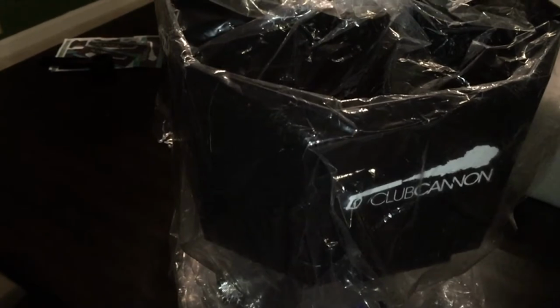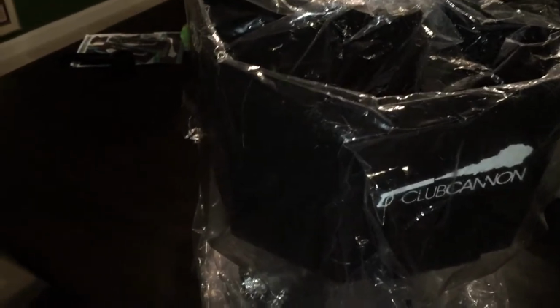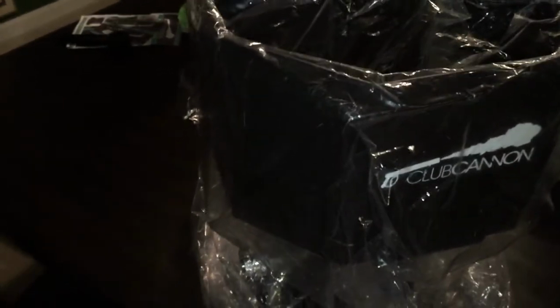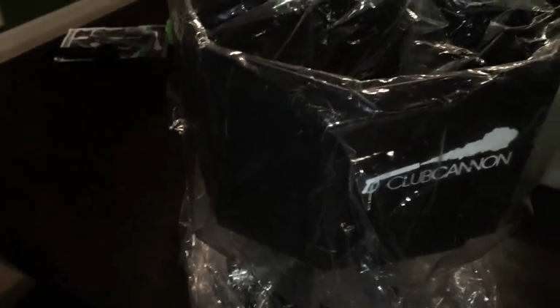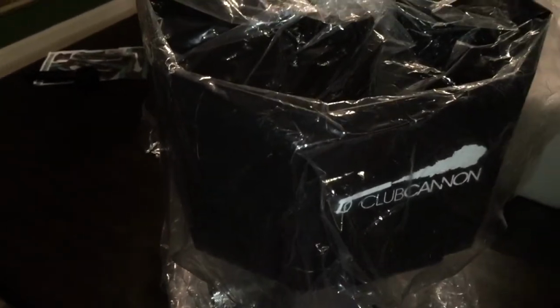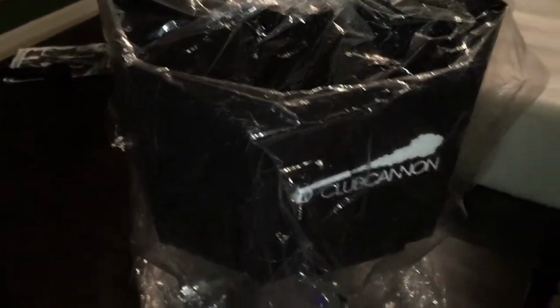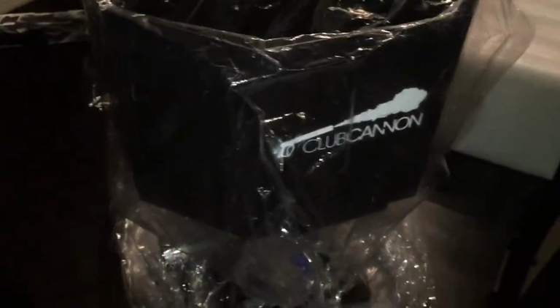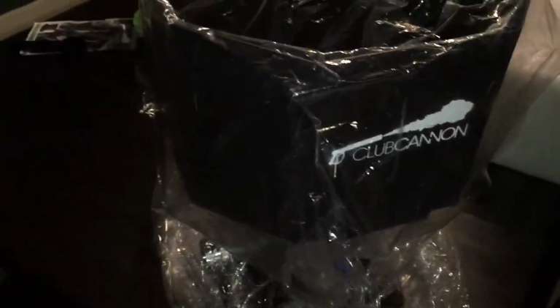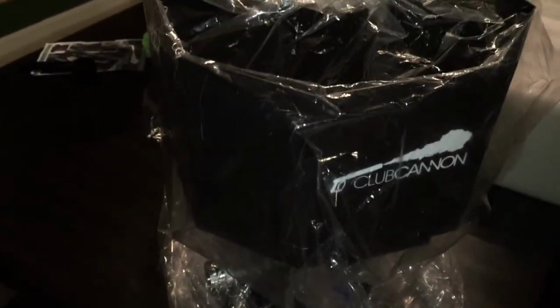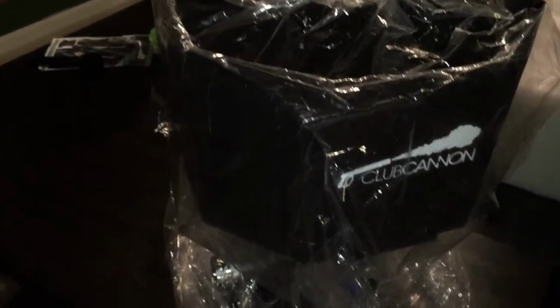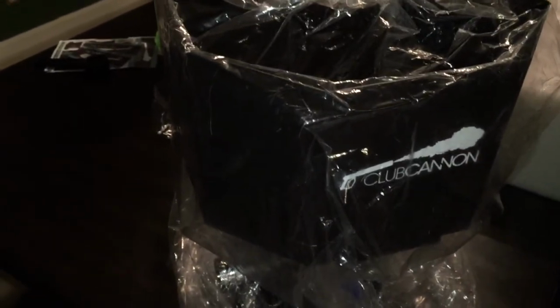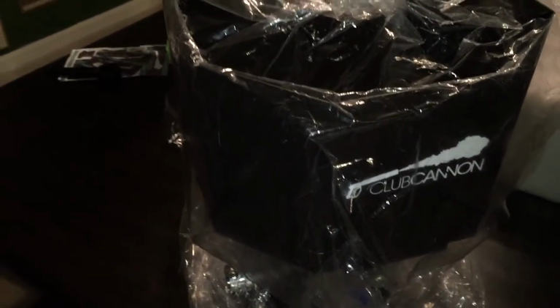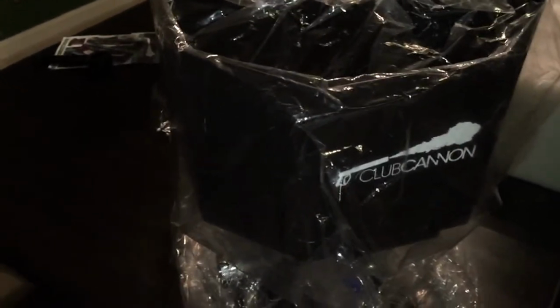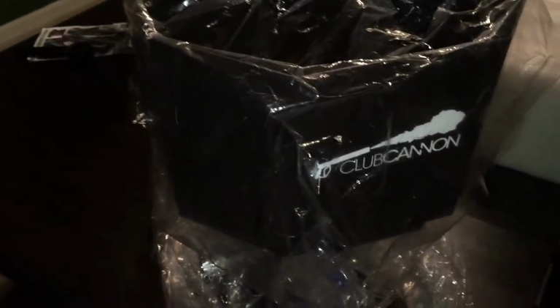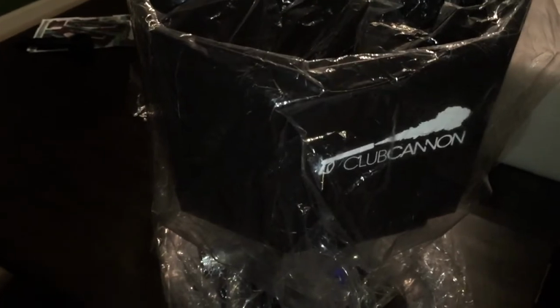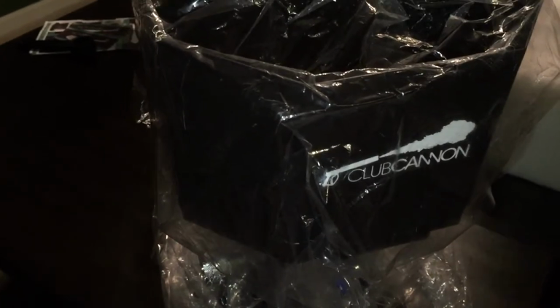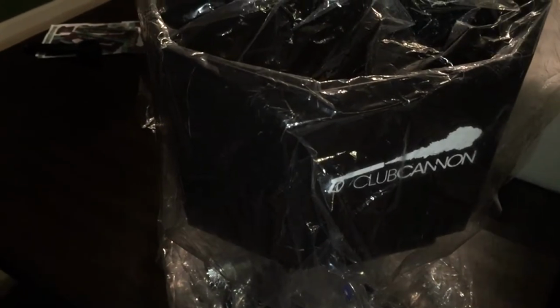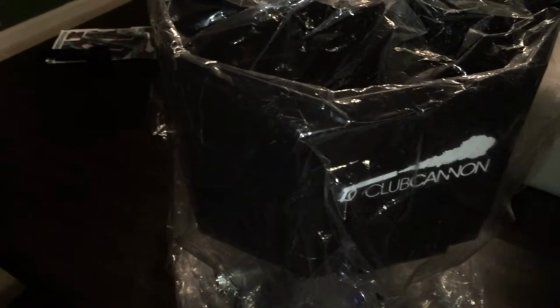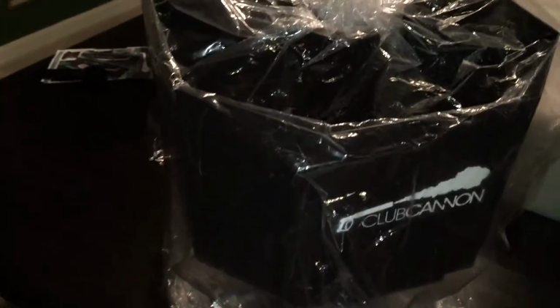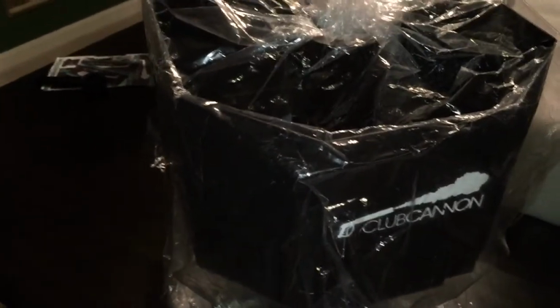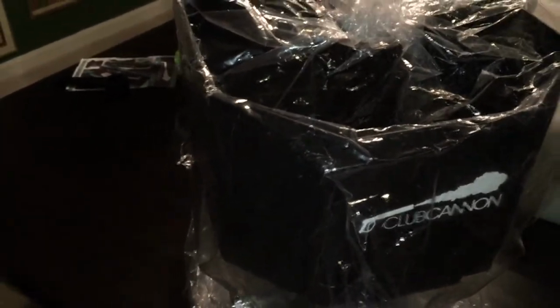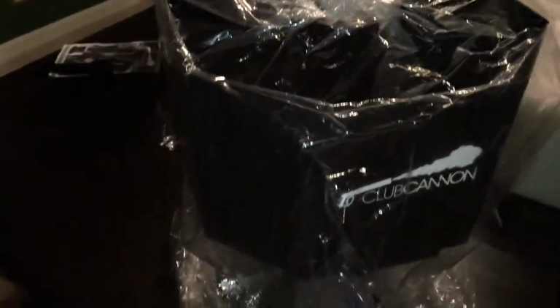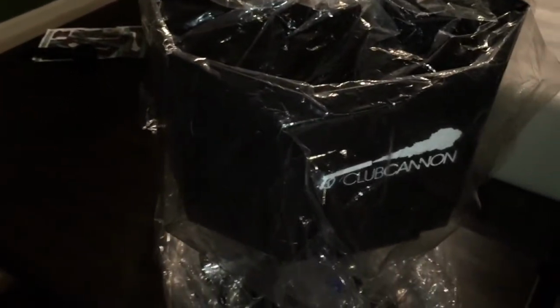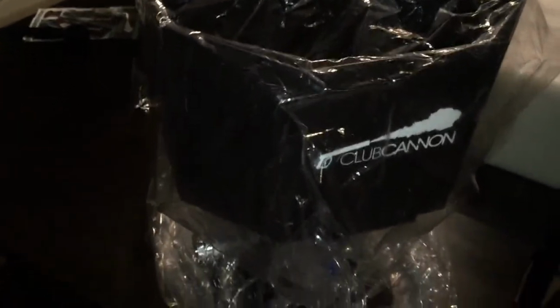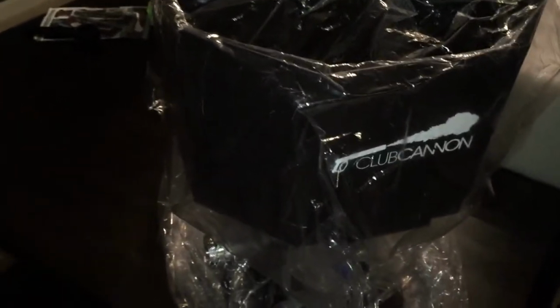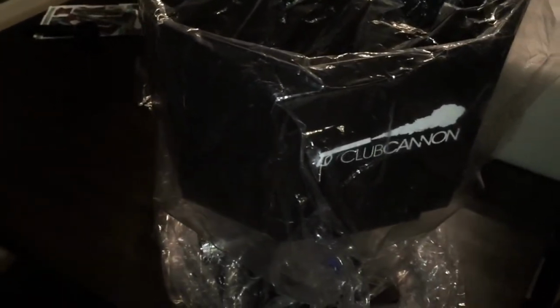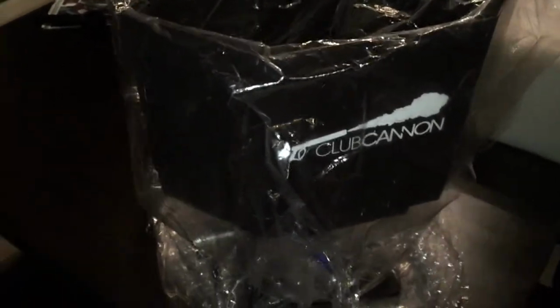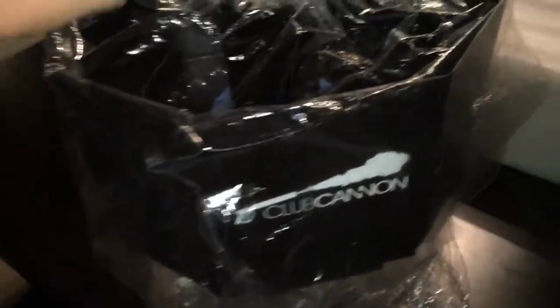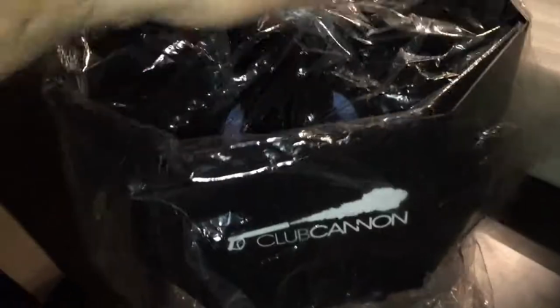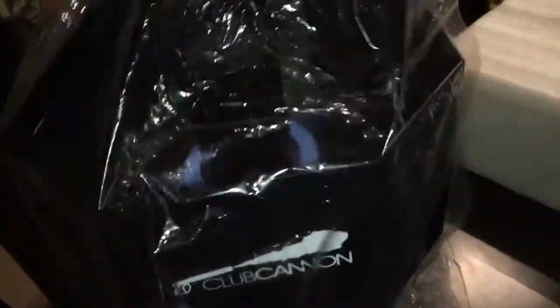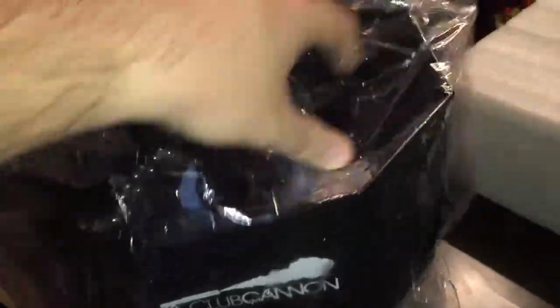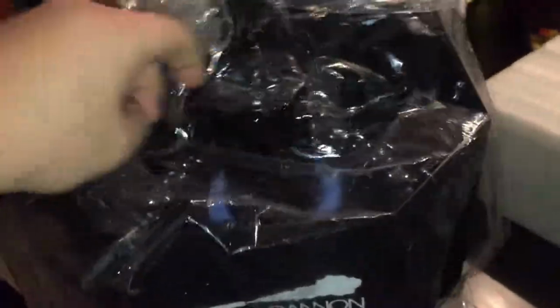I never was a fan of it. I never thought I would like it. But so many people started getting into it and I said, hey look, if everybody else is going to jump on the bandwagon, I might as well too. So let me go ahead and take this plastic wrap off.